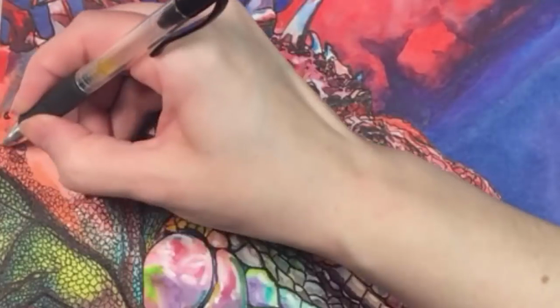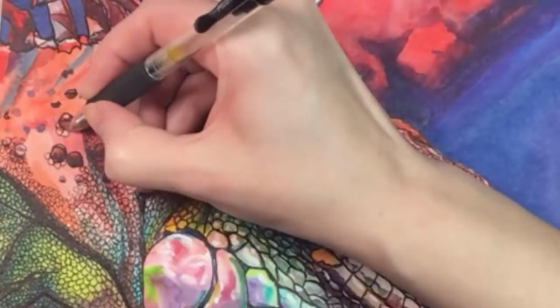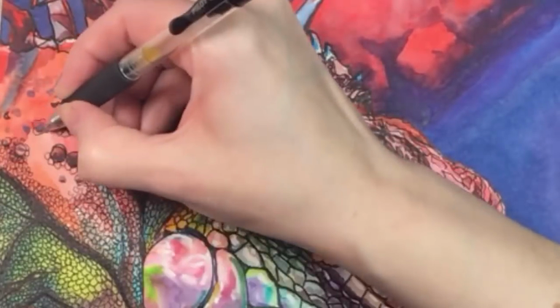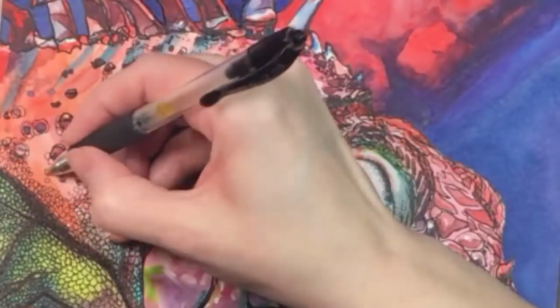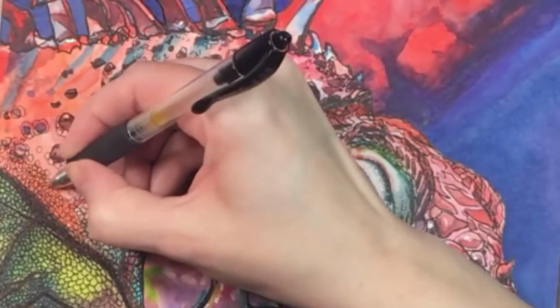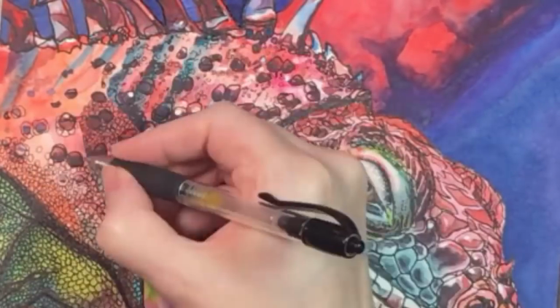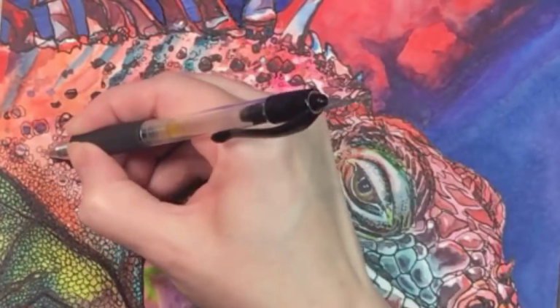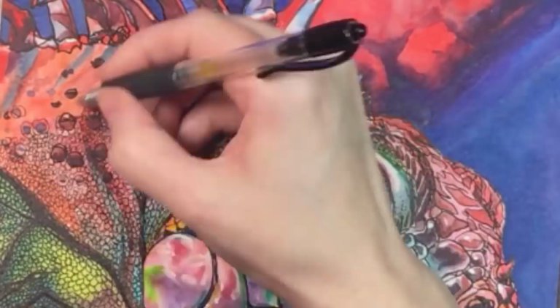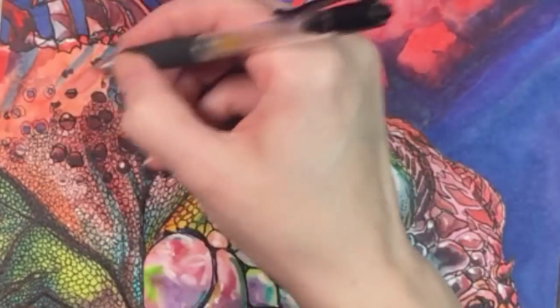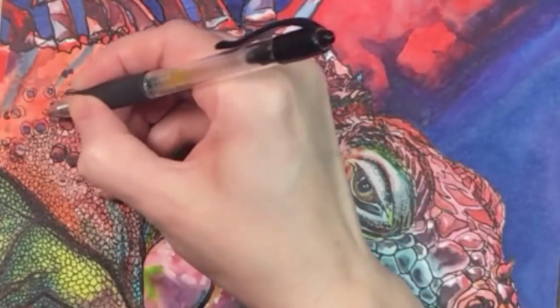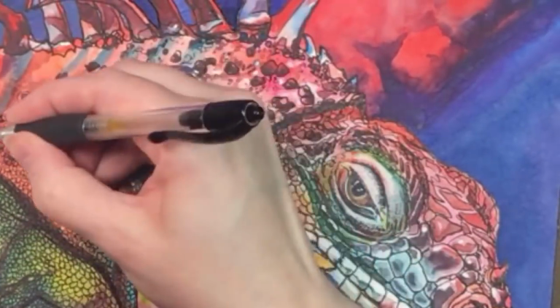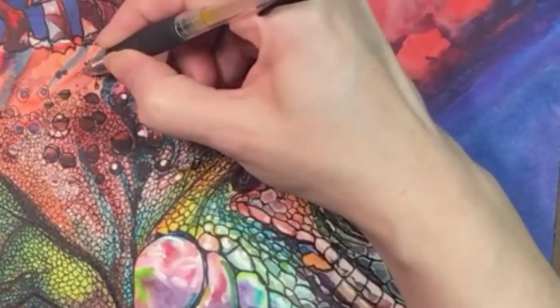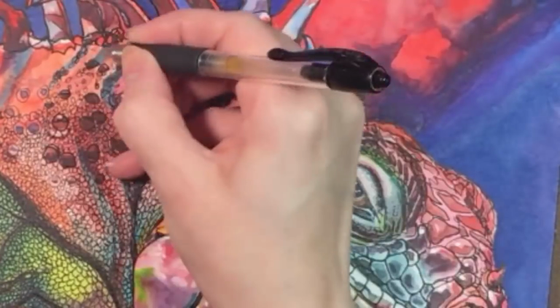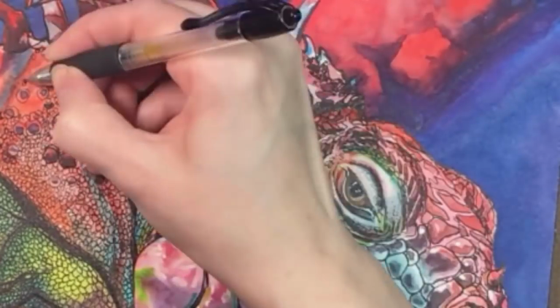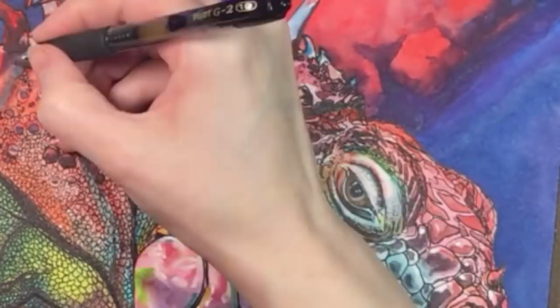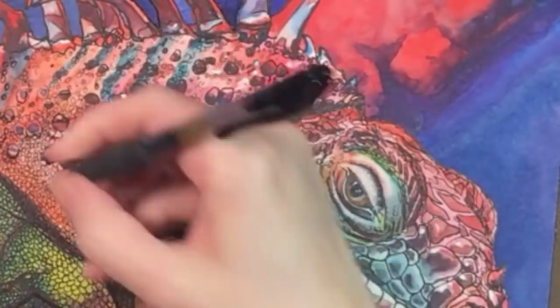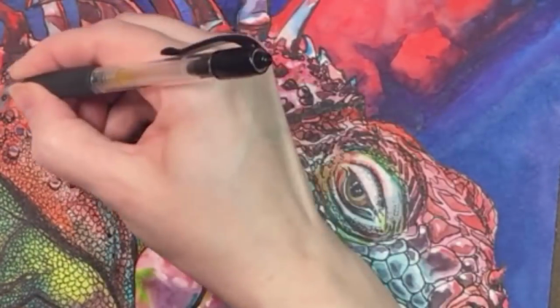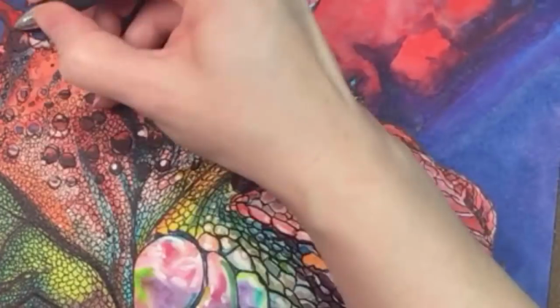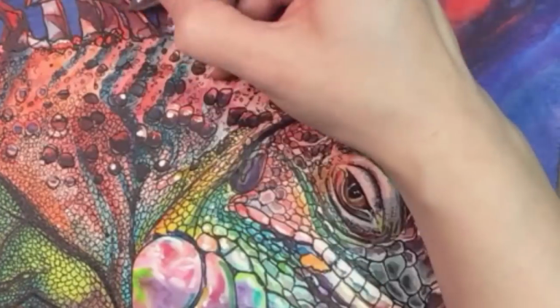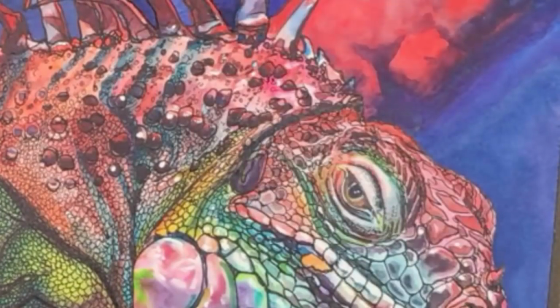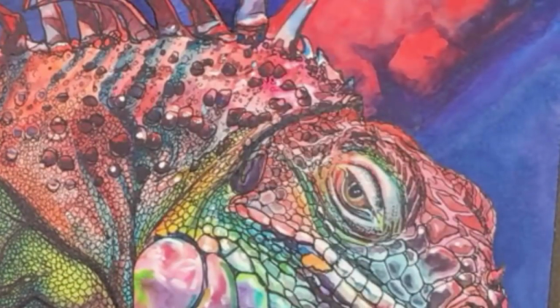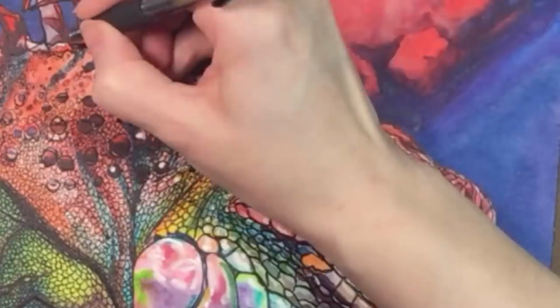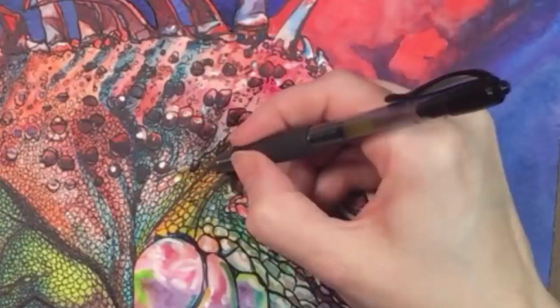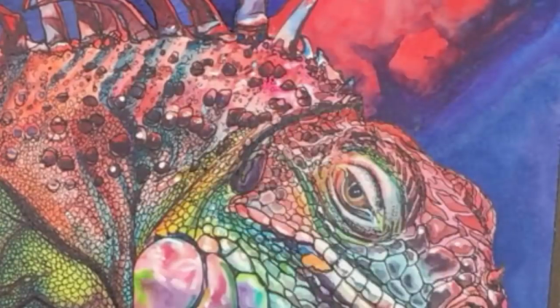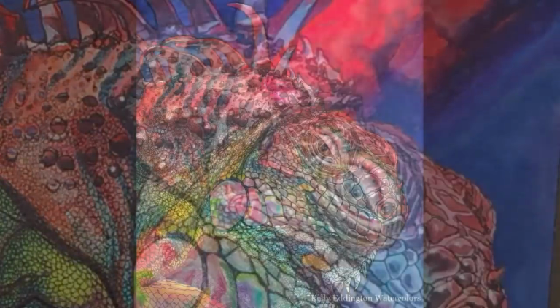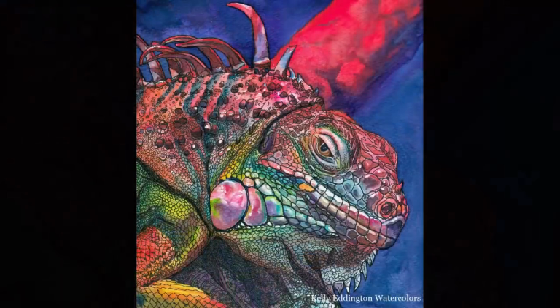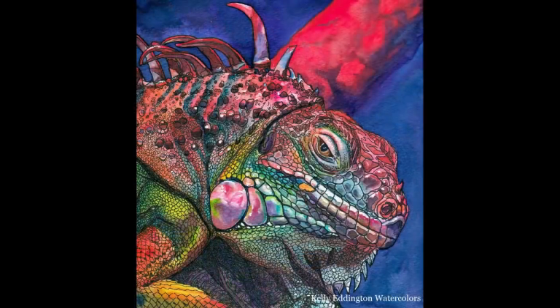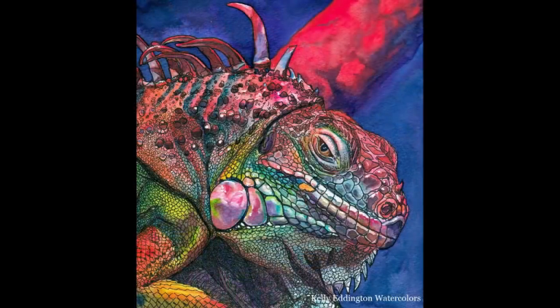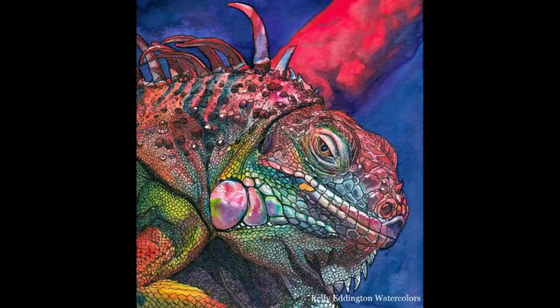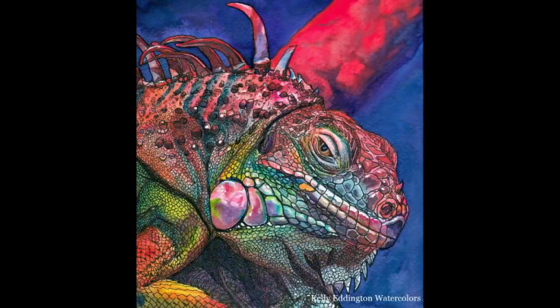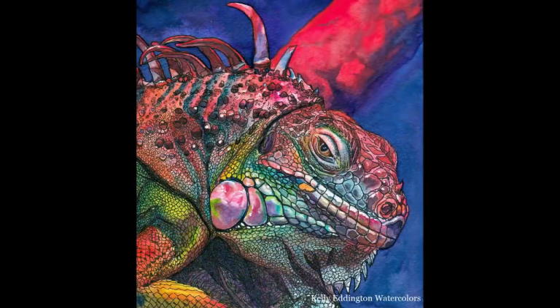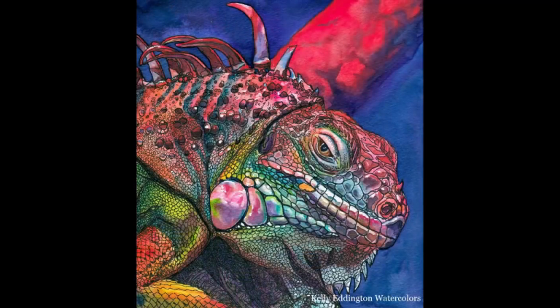Okay, home stretch. I hope you enjoyed my humble offering for Inktober, and I encourage you to try this yourself, particularly if you're having trouble with watercolor. And here's my finished iguana. Thanks a lot for watching.